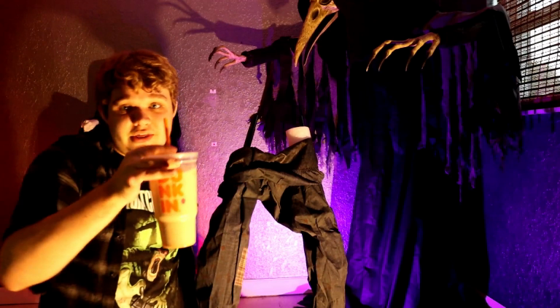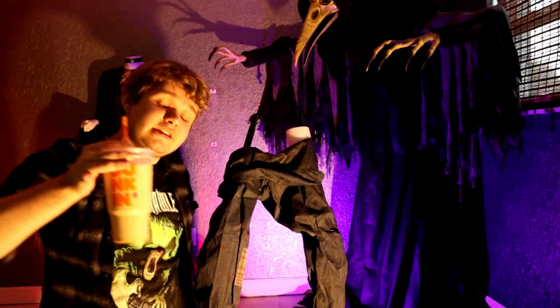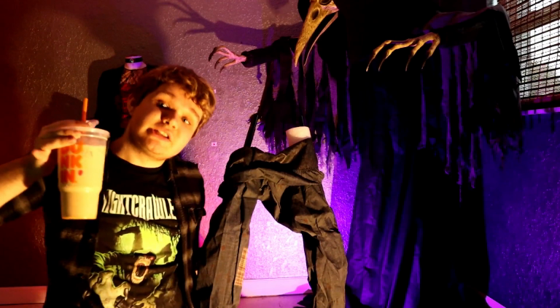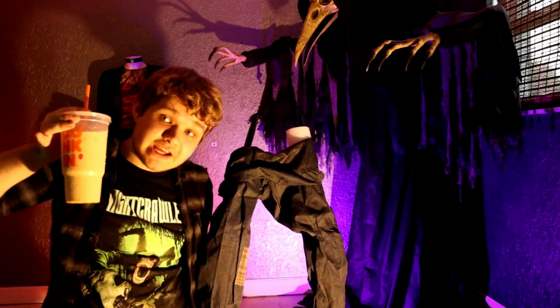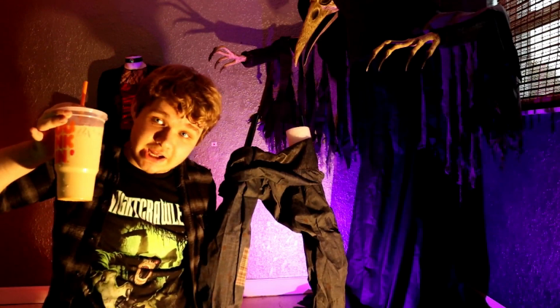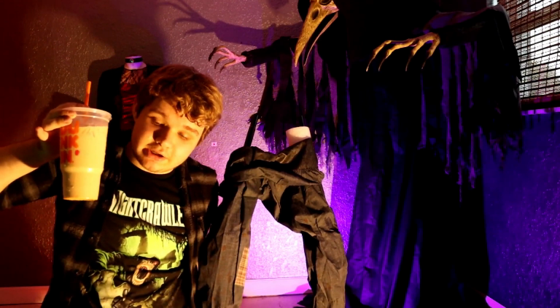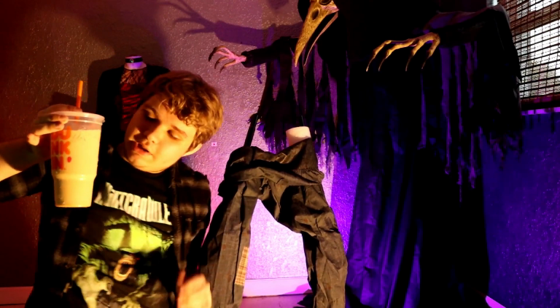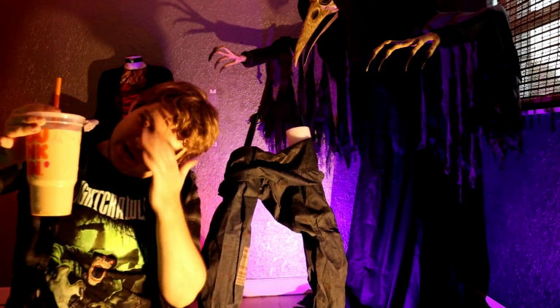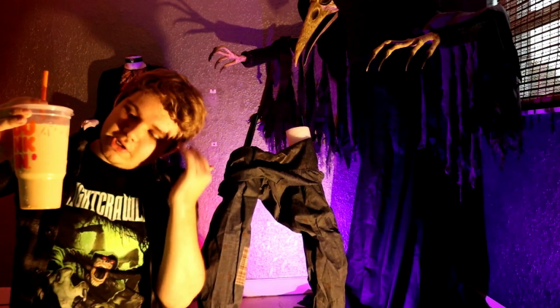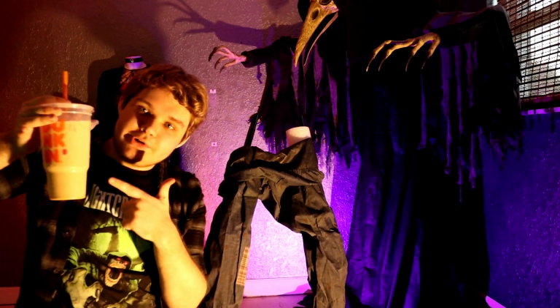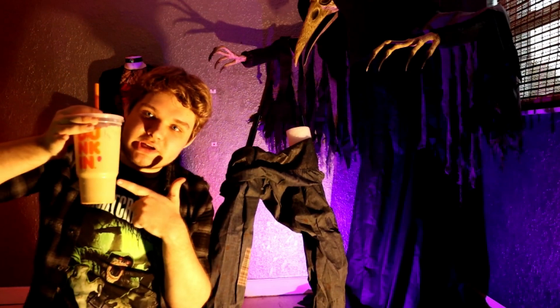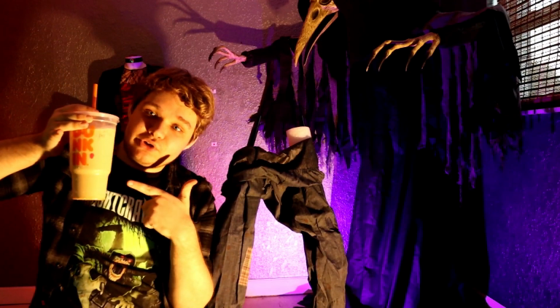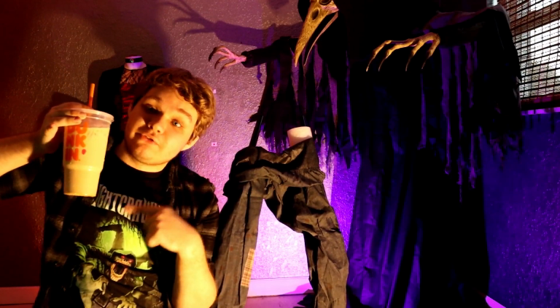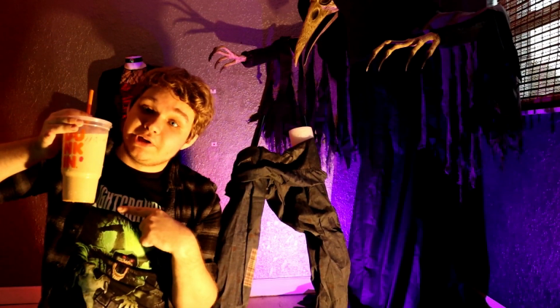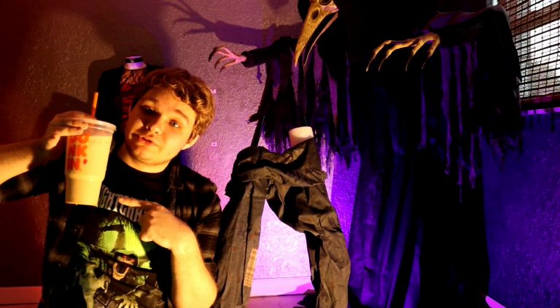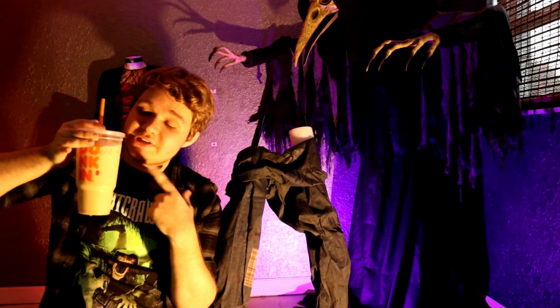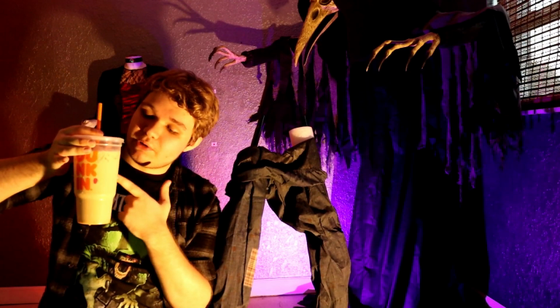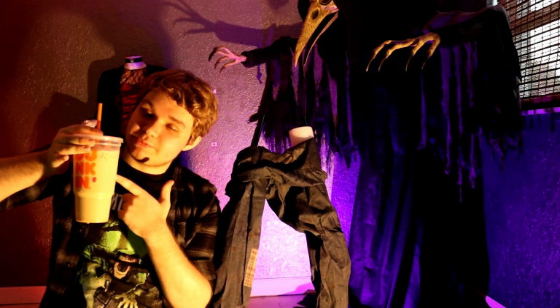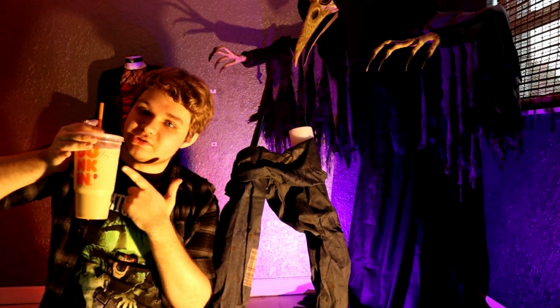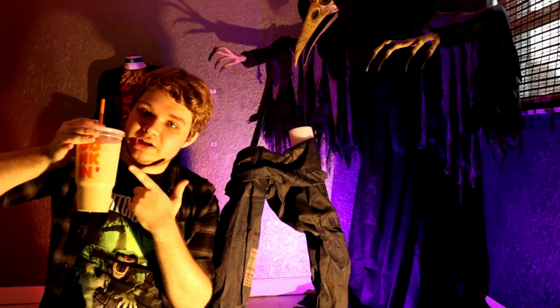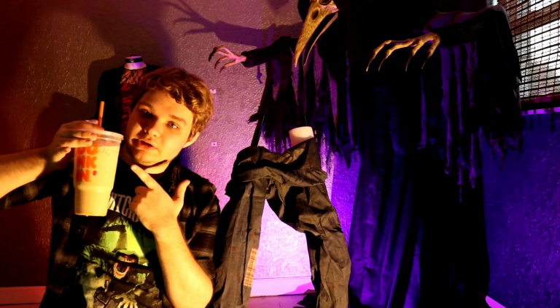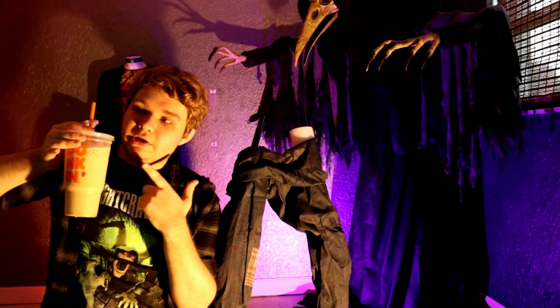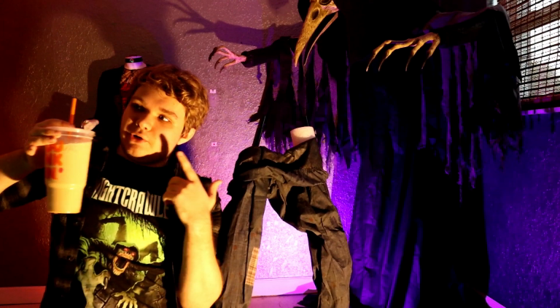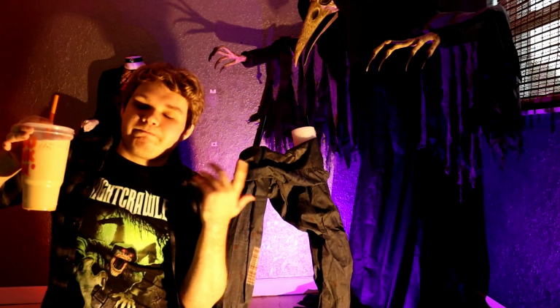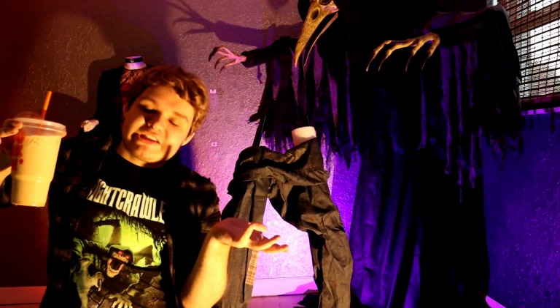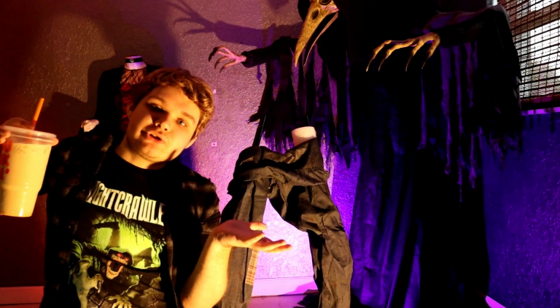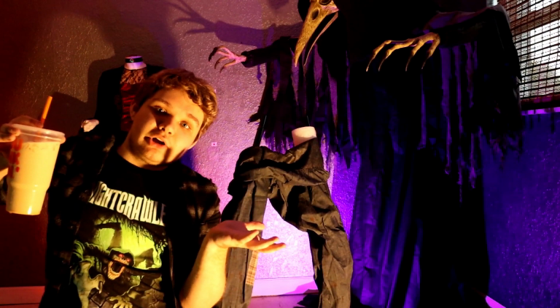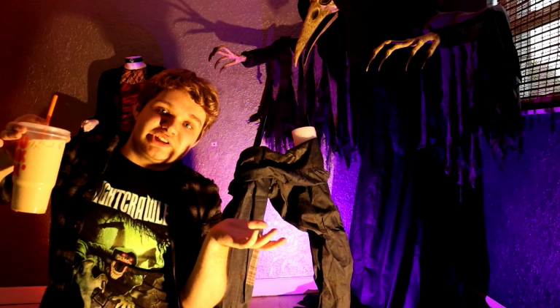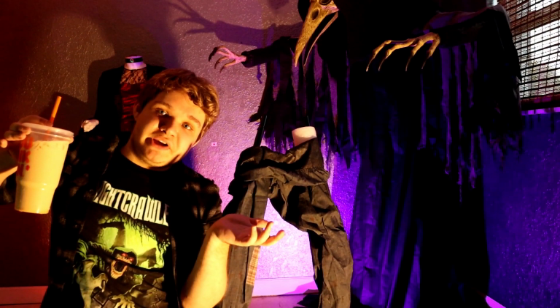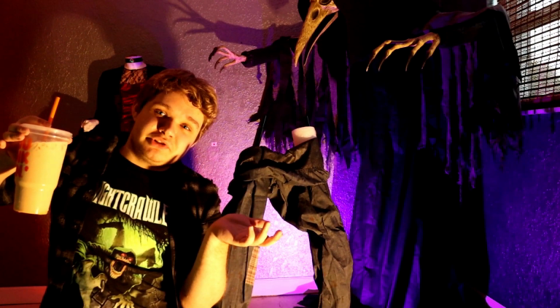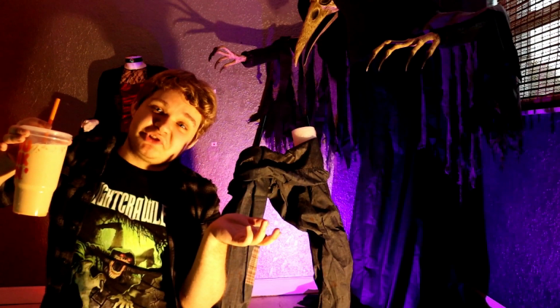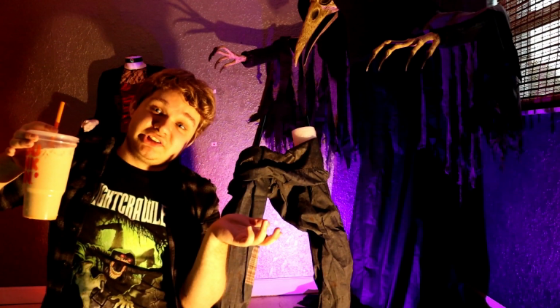This is just a PSA that Dunkin' Donuts has released their fall menu — so this is a pumpkin spice latte. It's officially the Halloween season, basically, is what I'm trying to say.